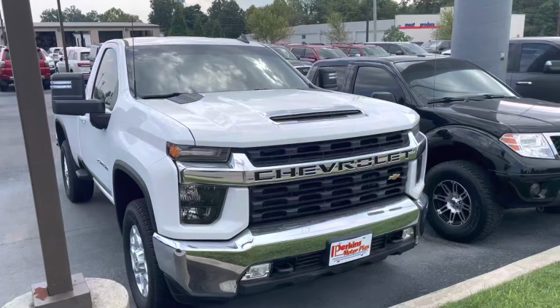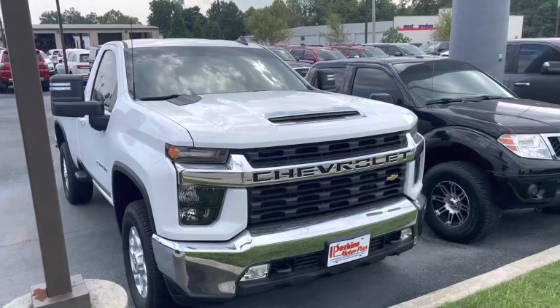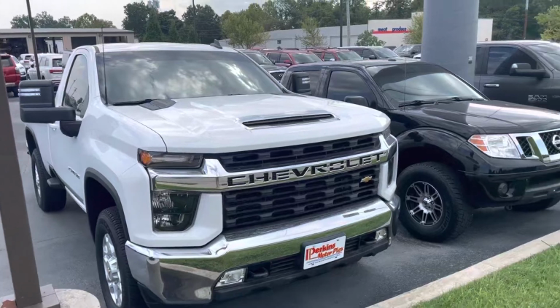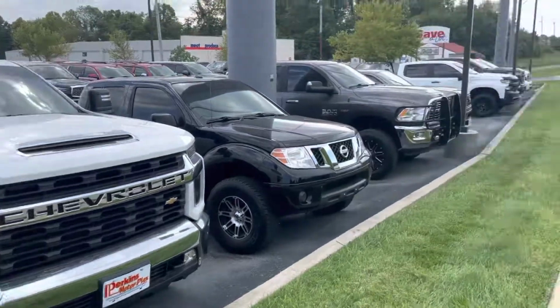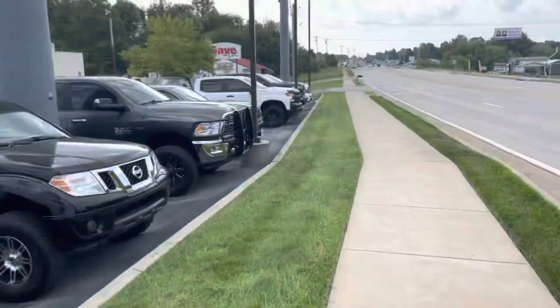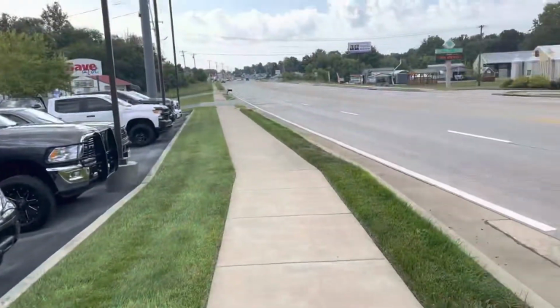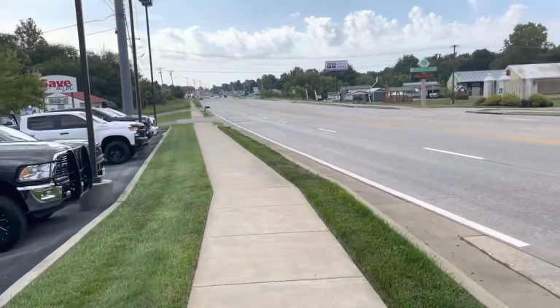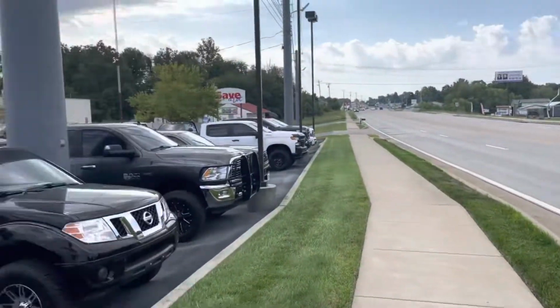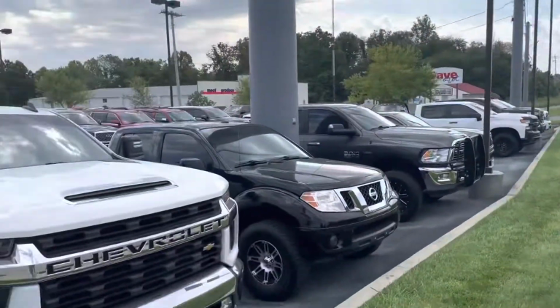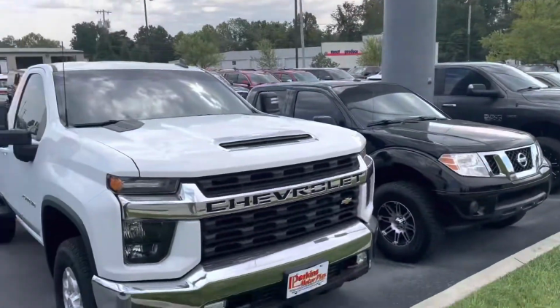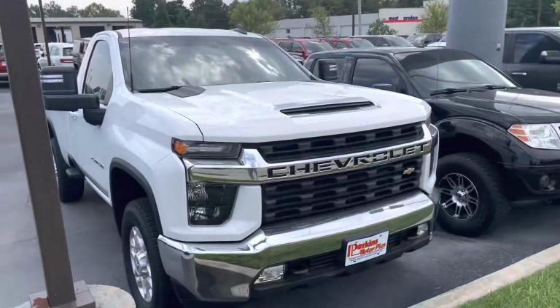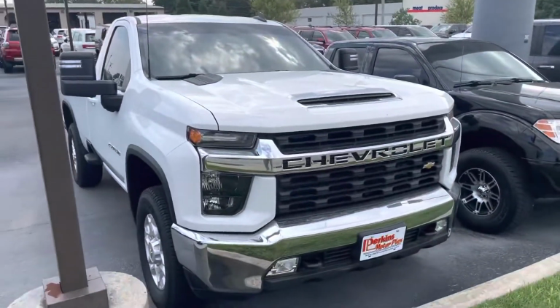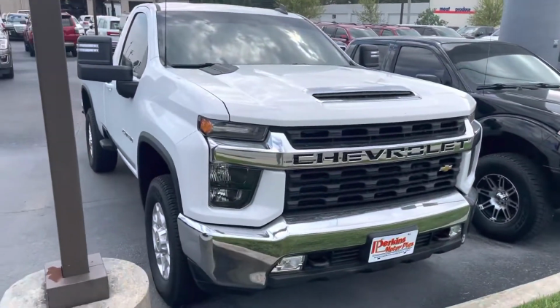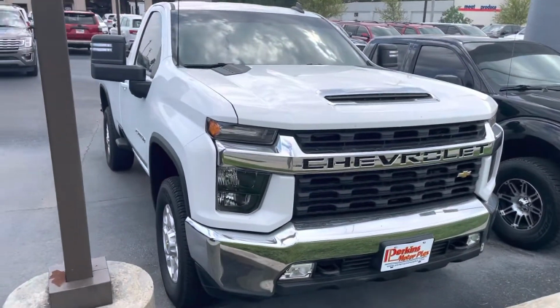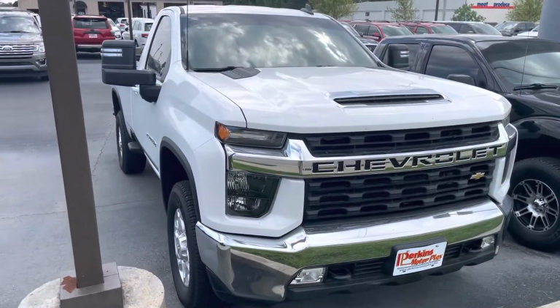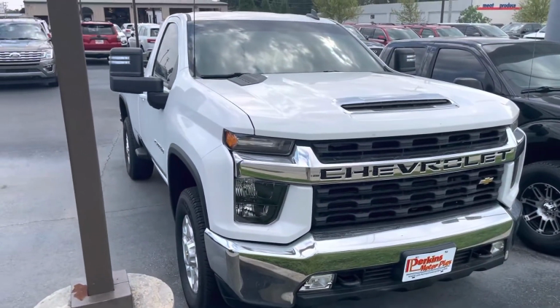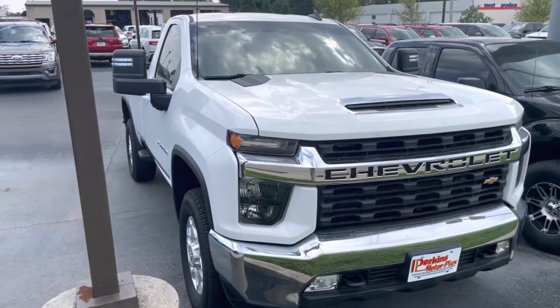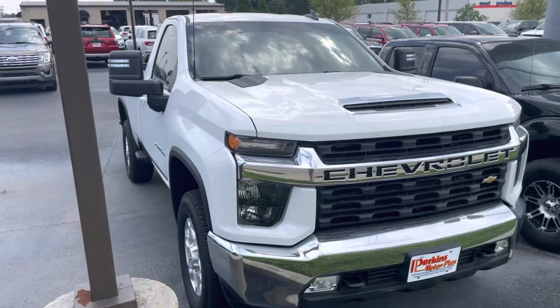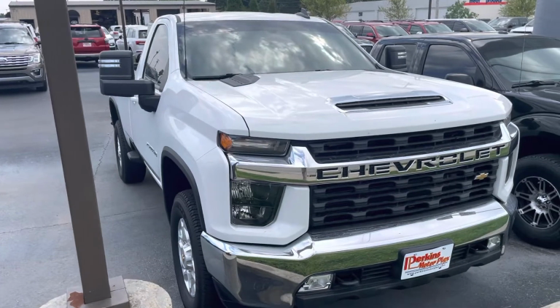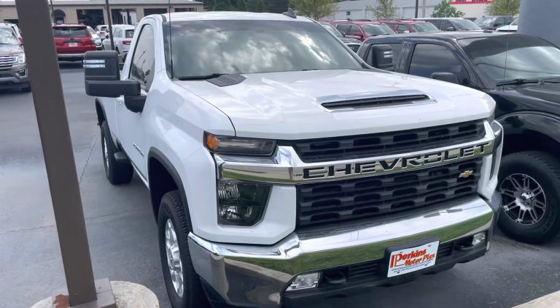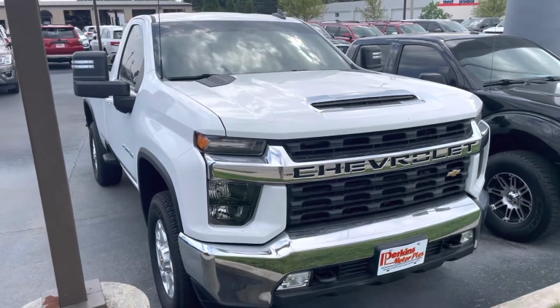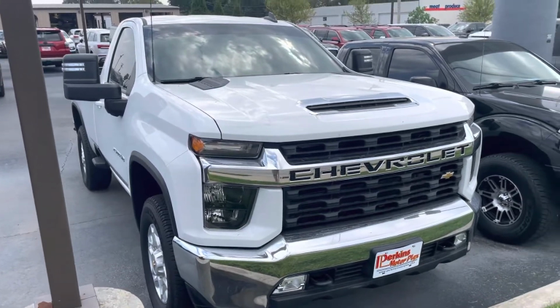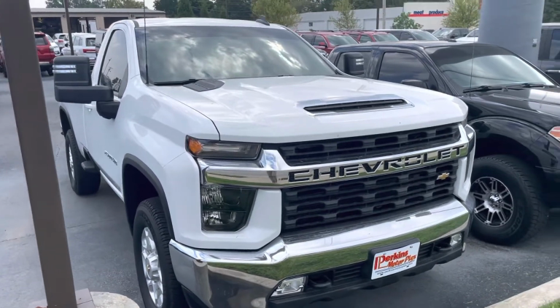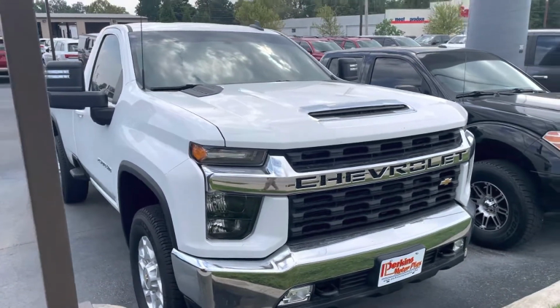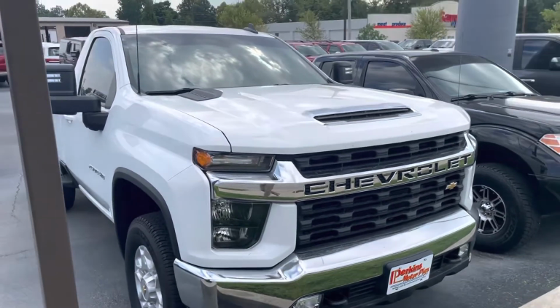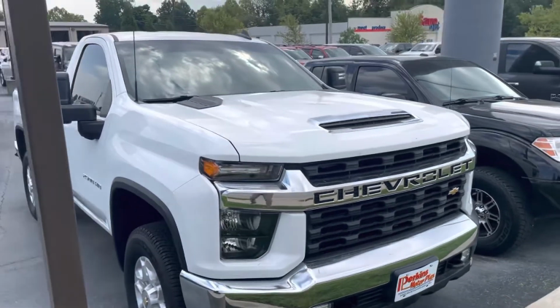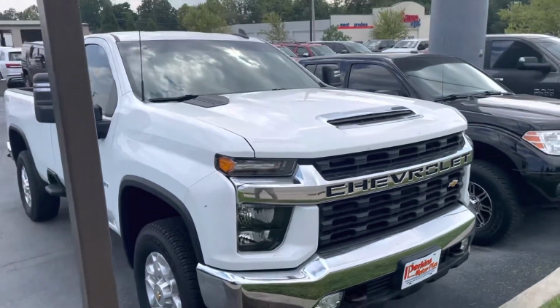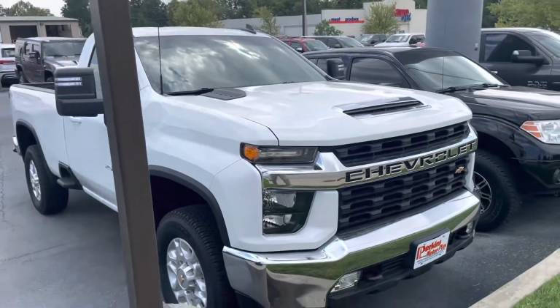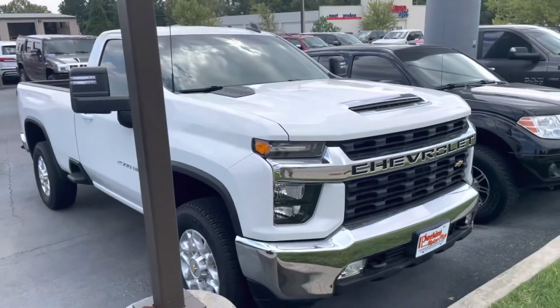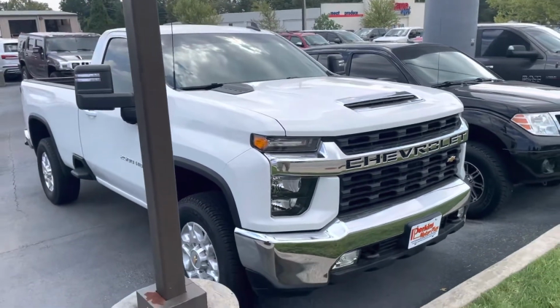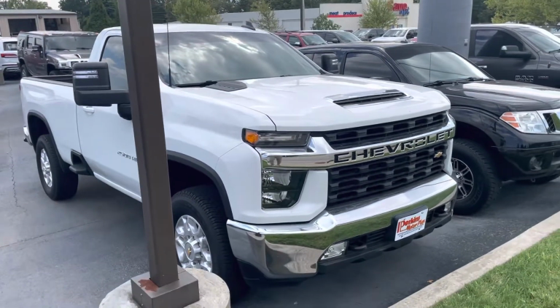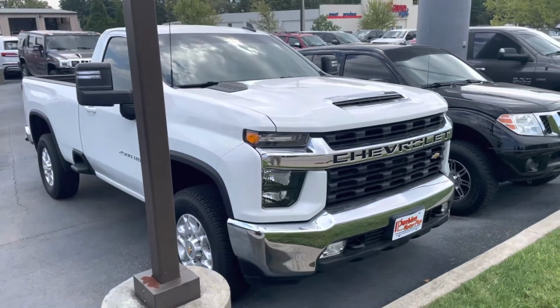Hey Will, pardon the noise. I'm right next to the busy road here, but here is a video of the 2021 Silverado 2500 that you and I discussed earlier.